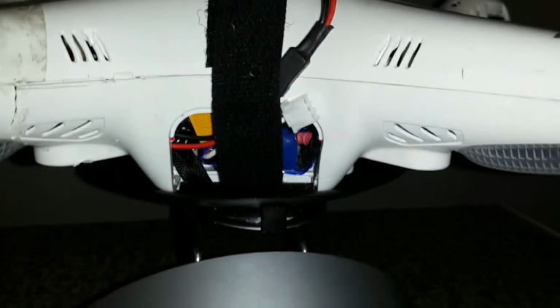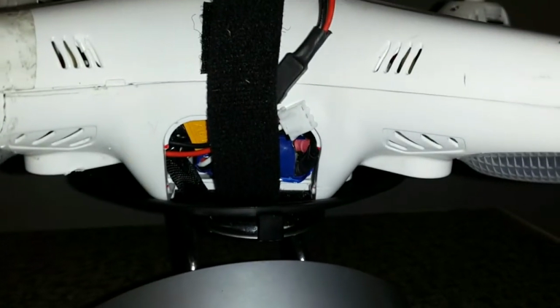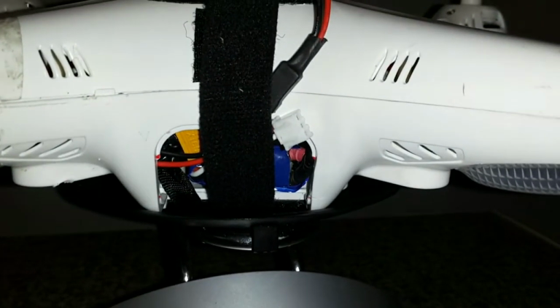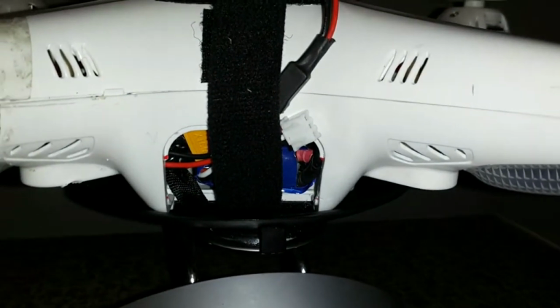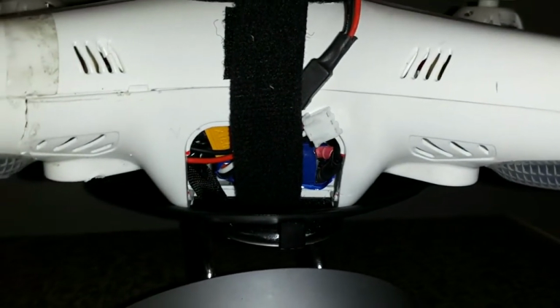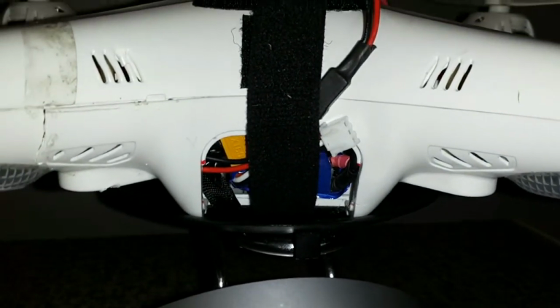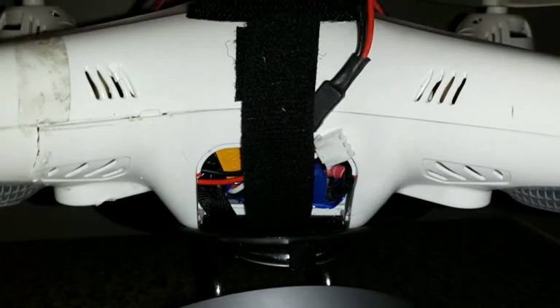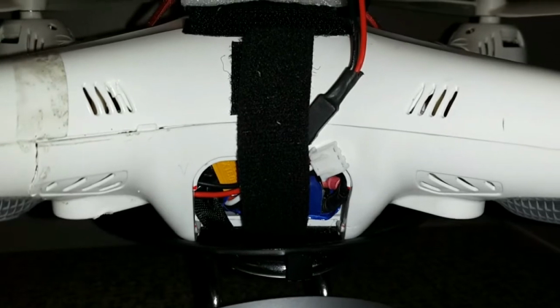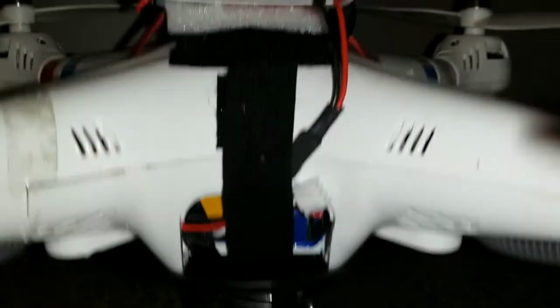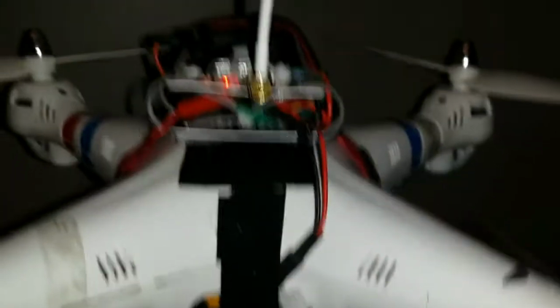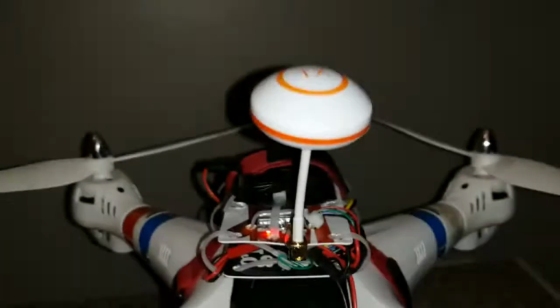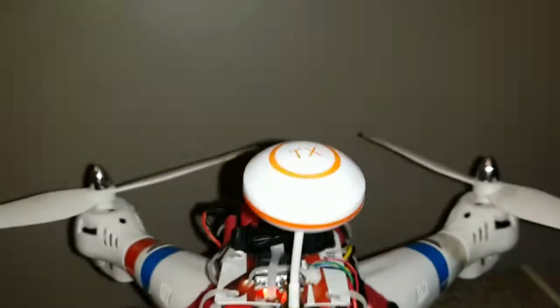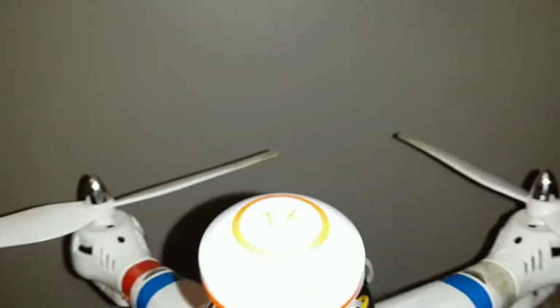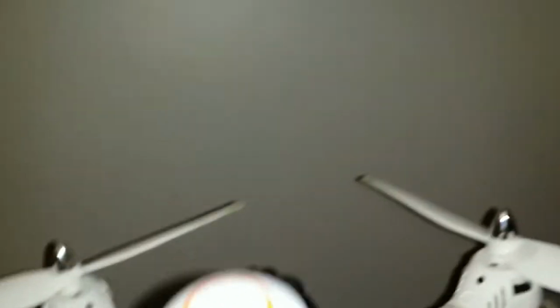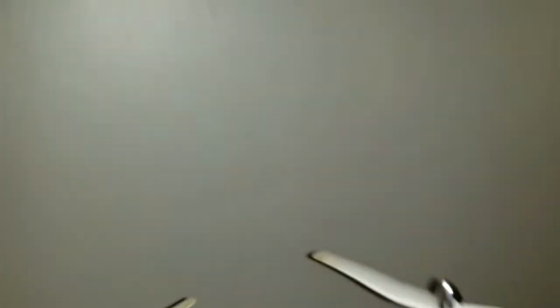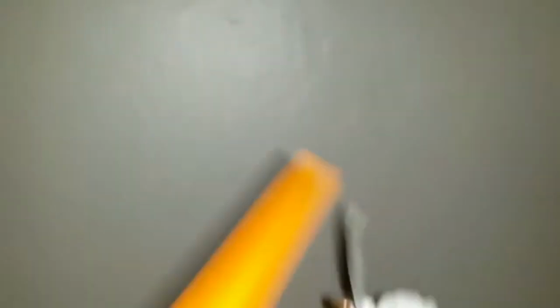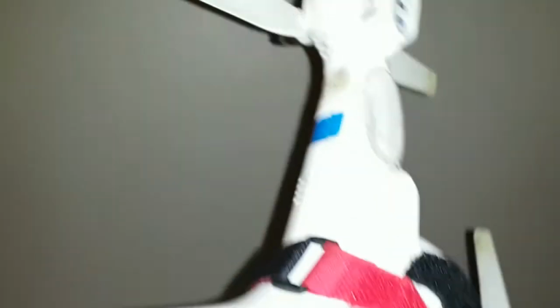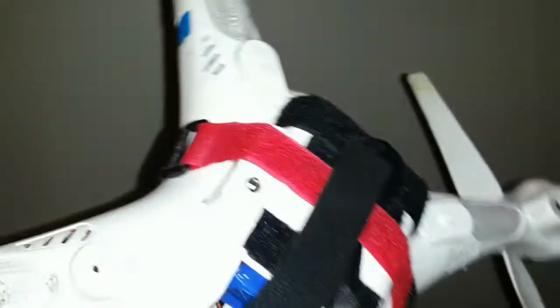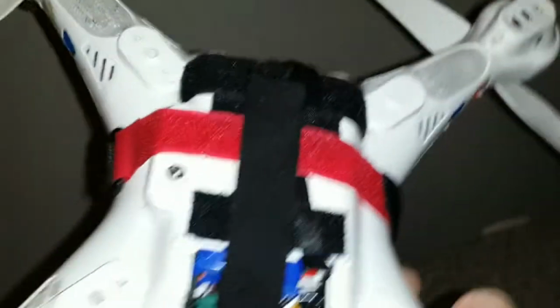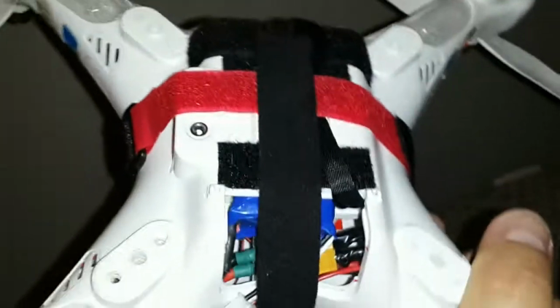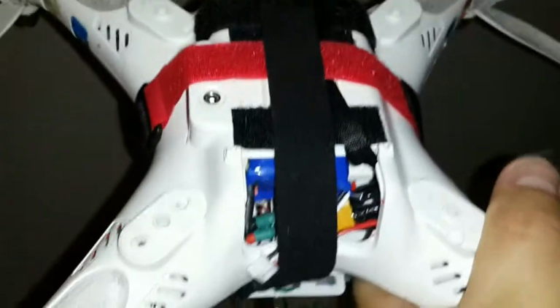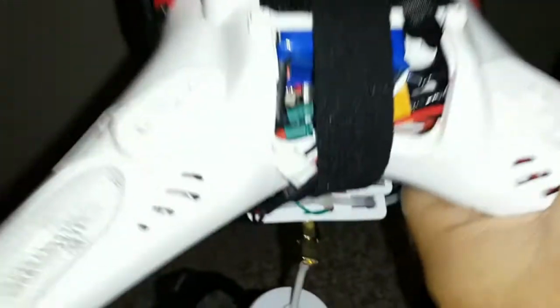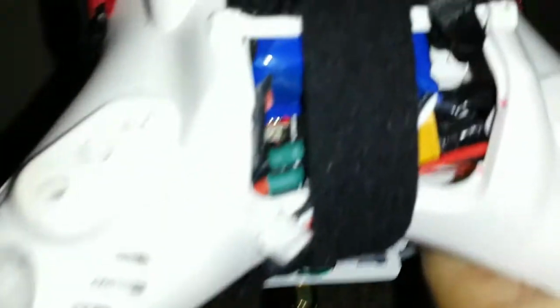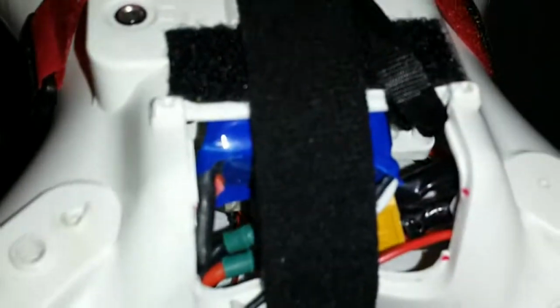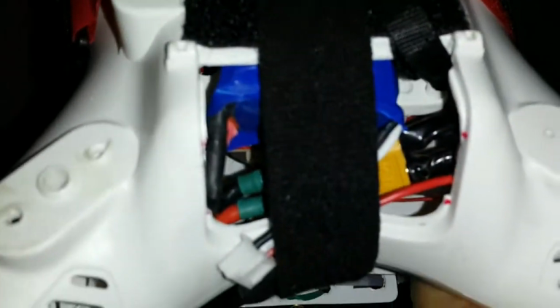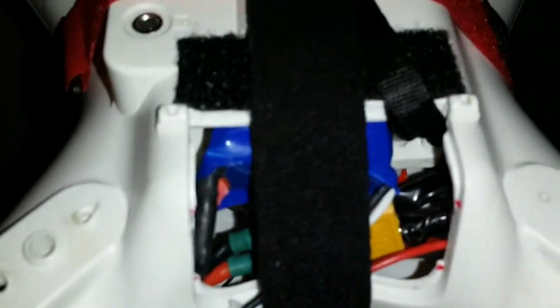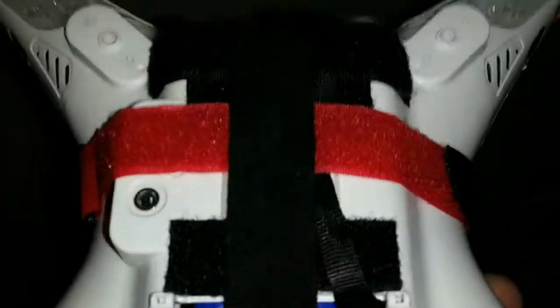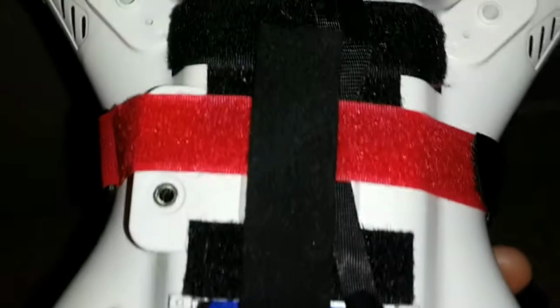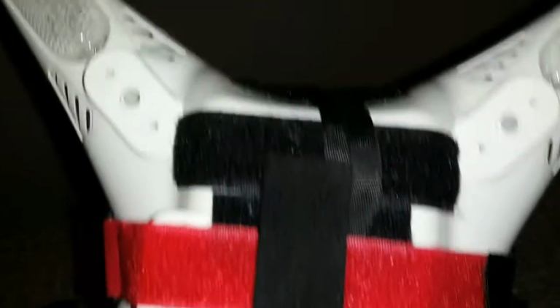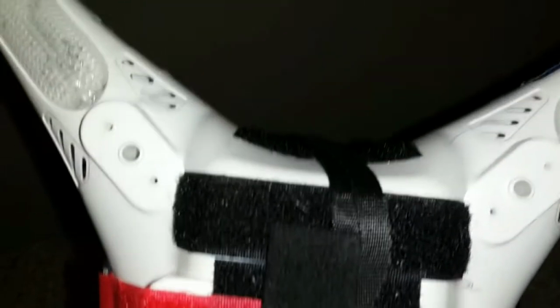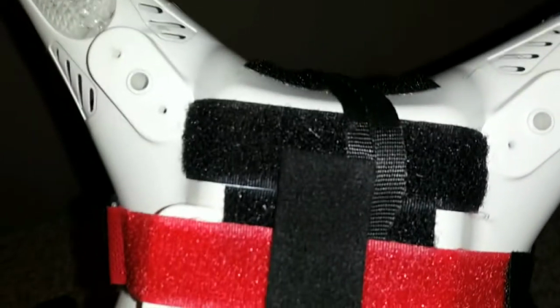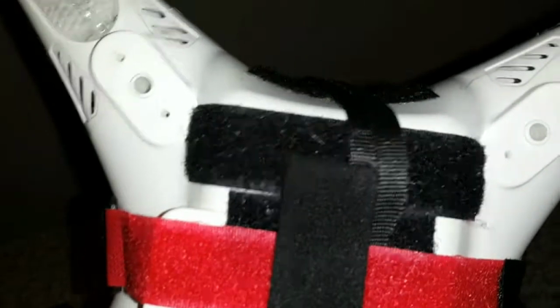You can see I'm drawing the power for the unit directly from the 2S battery. That is the stock battery that comes with the Syma. I've got a strap of velcro holding it all in place just to make sure it doesn't fall out.